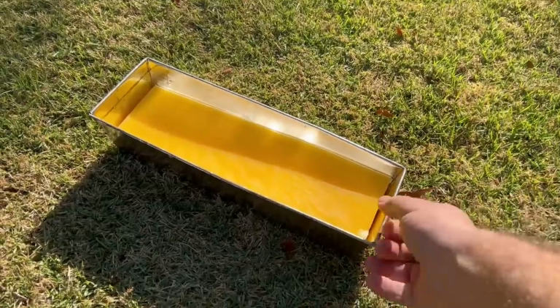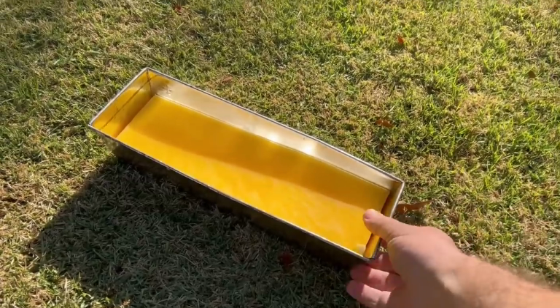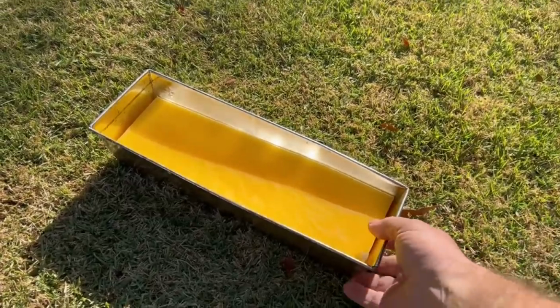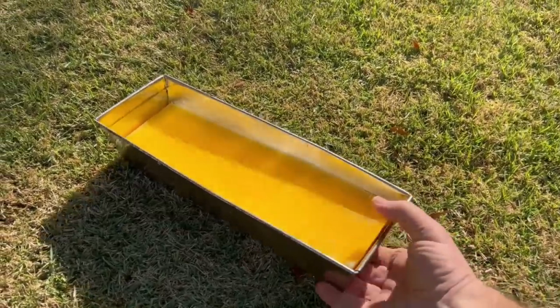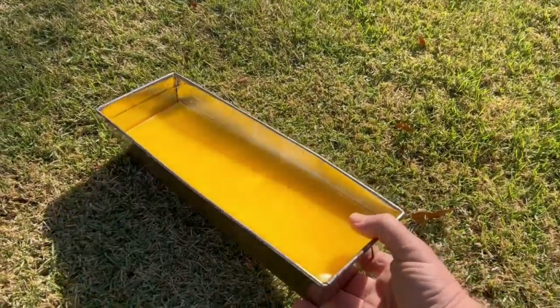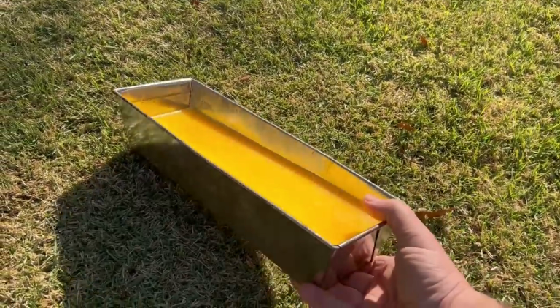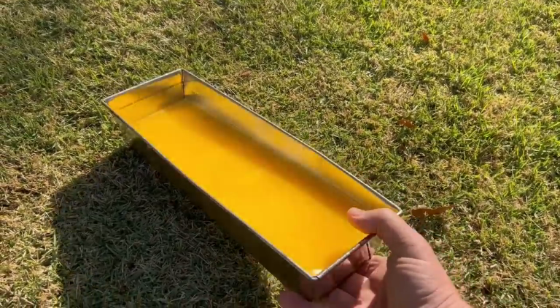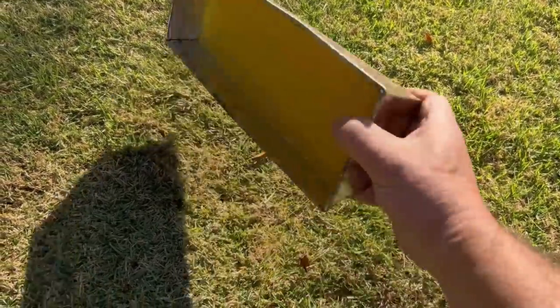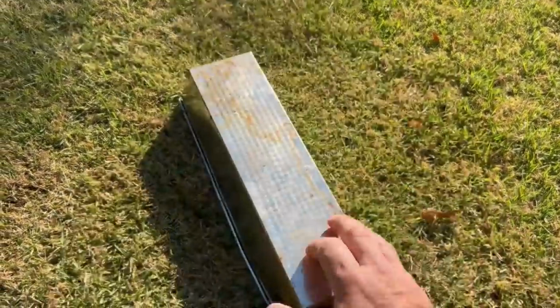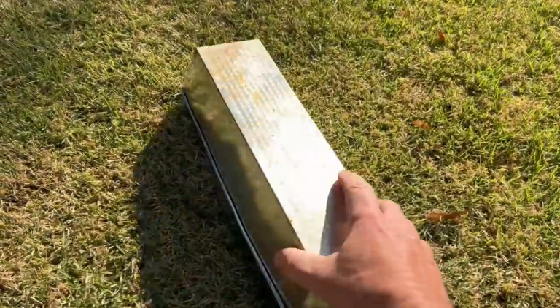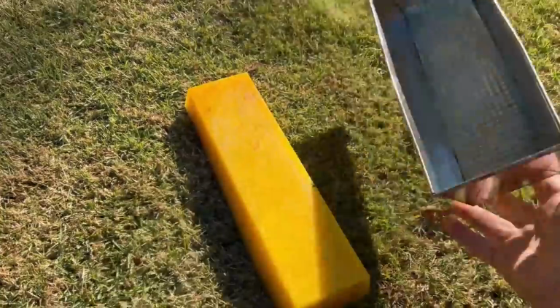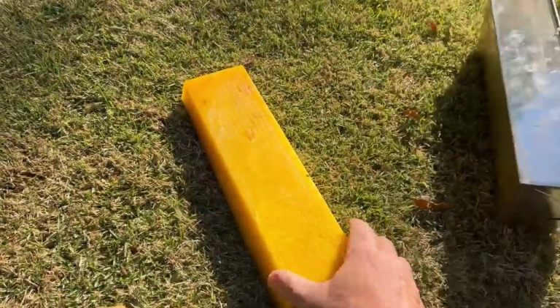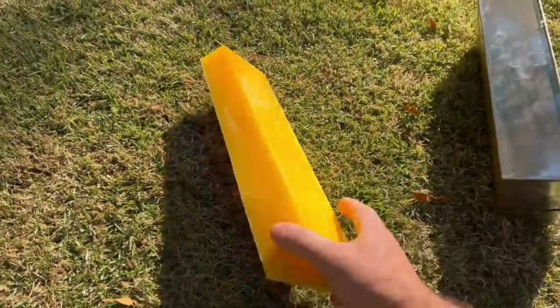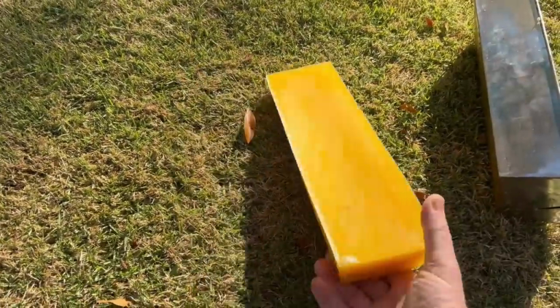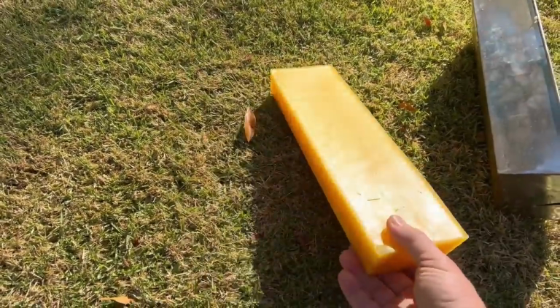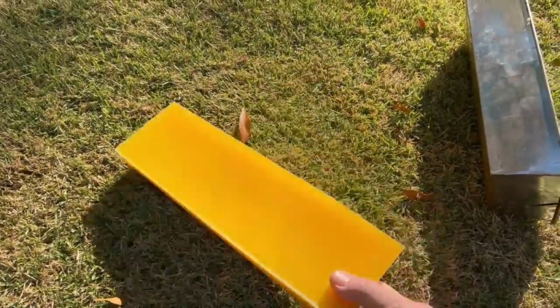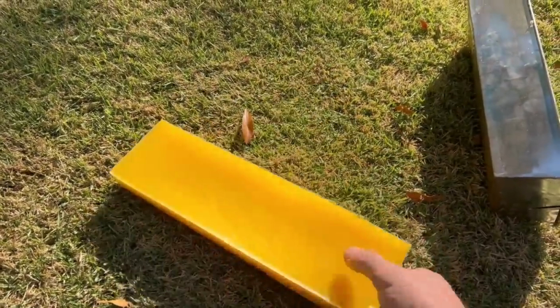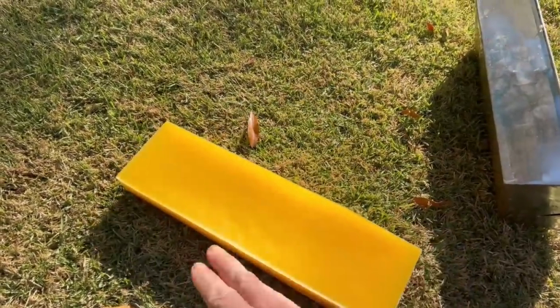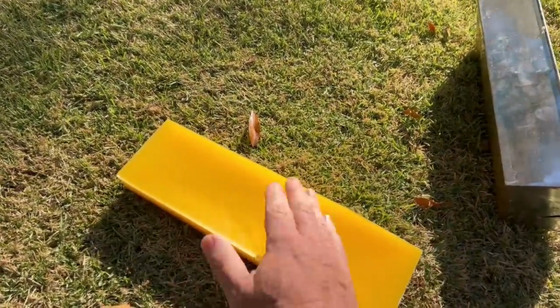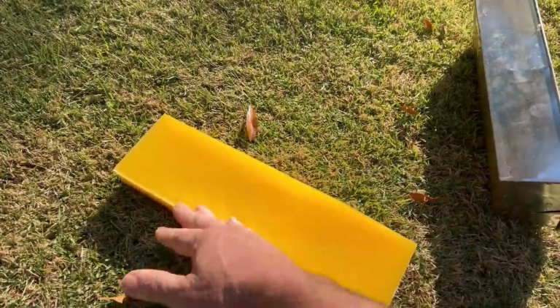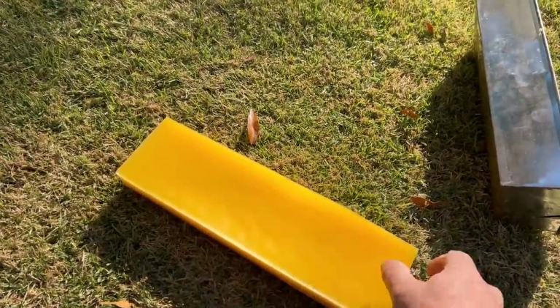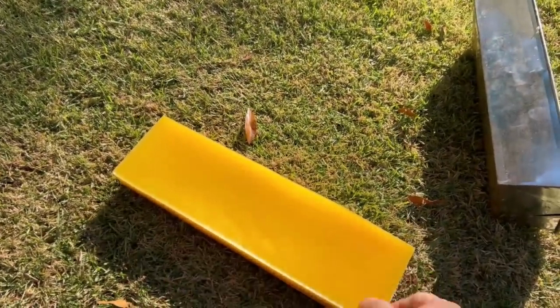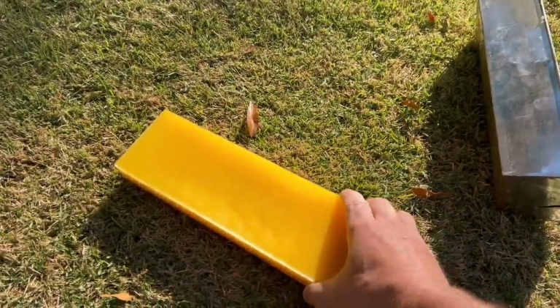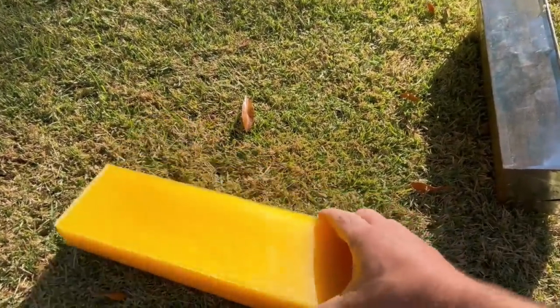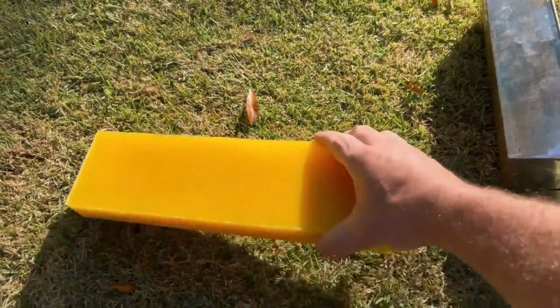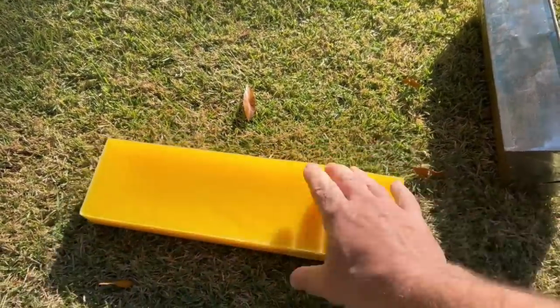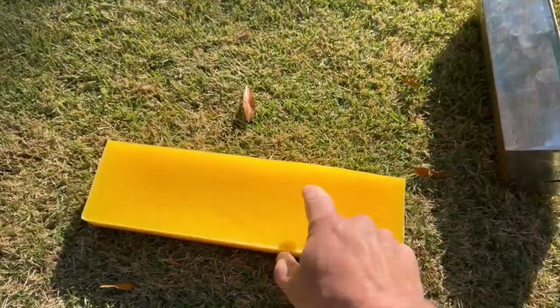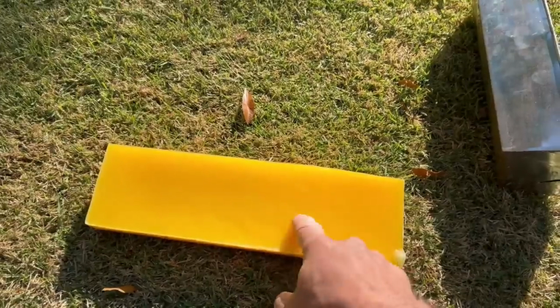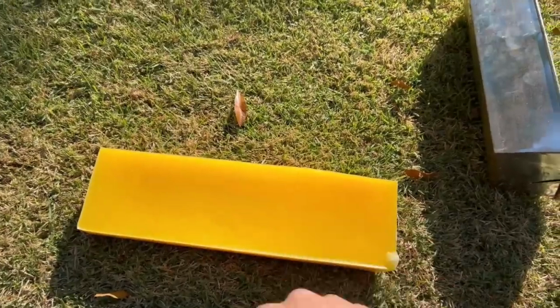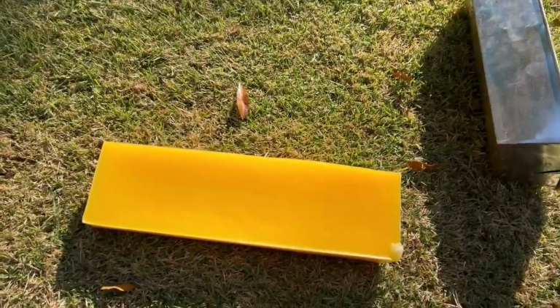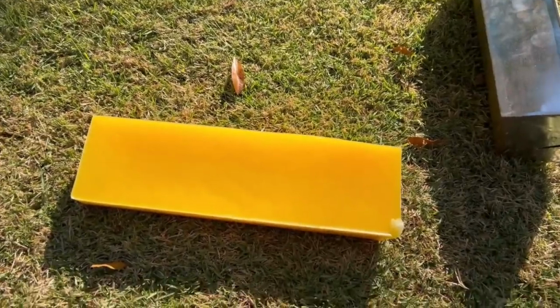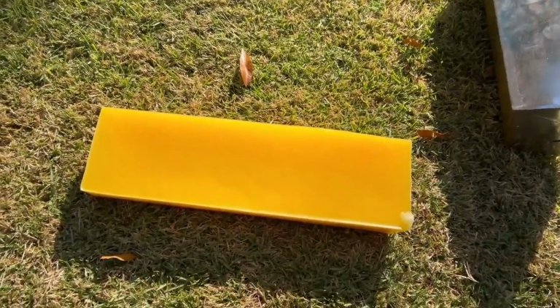Check out this beautiful block of beeswax. Let me show you how I did it.